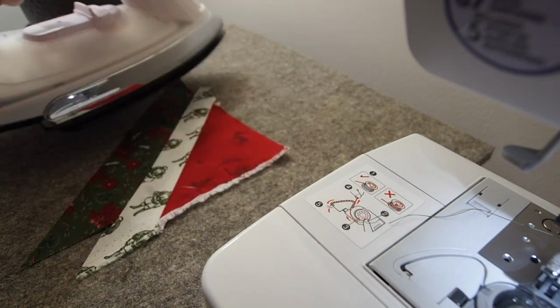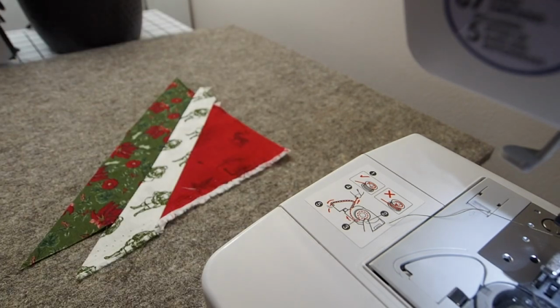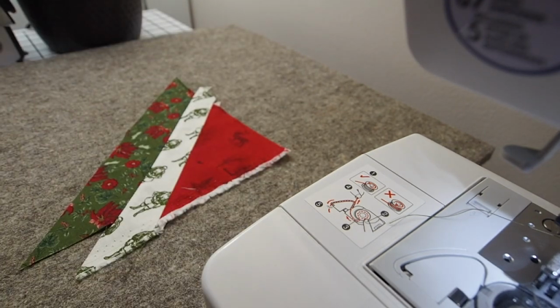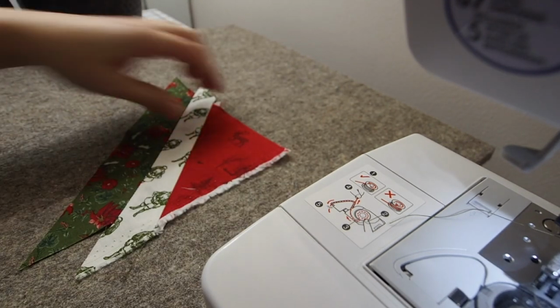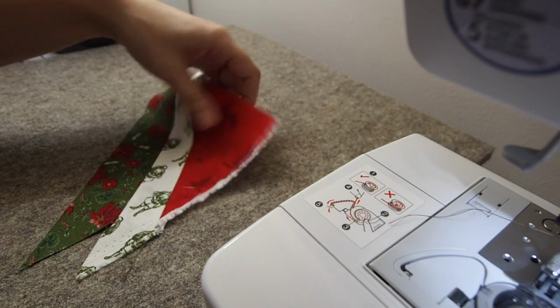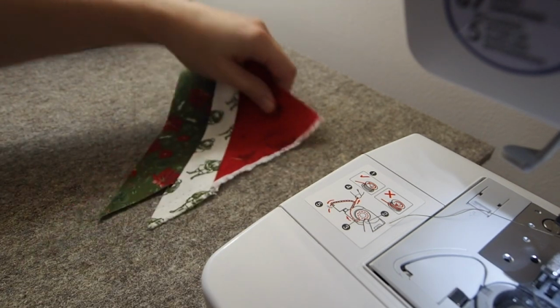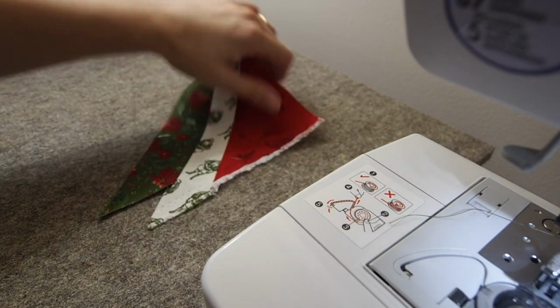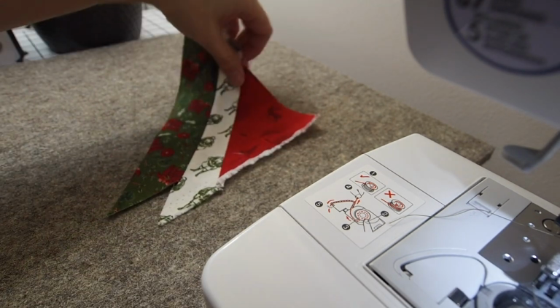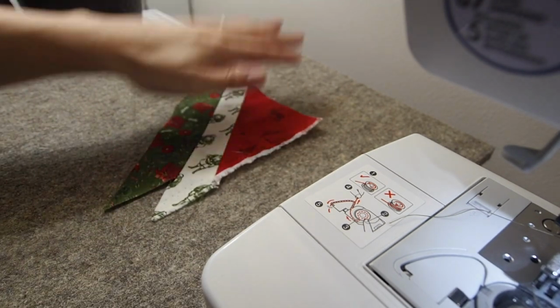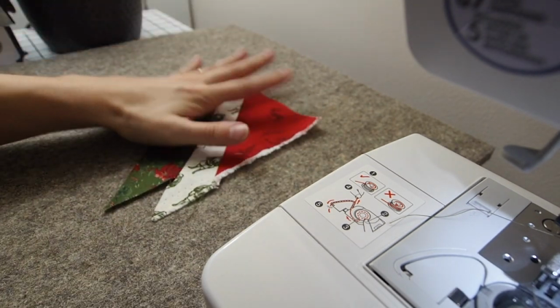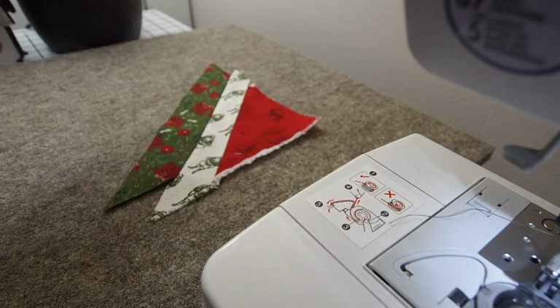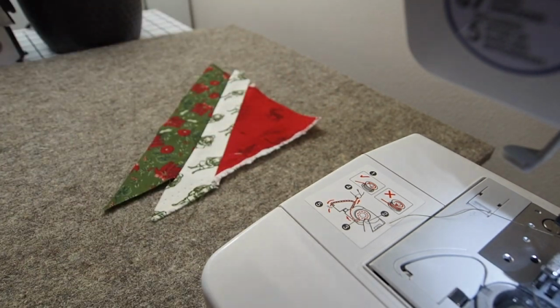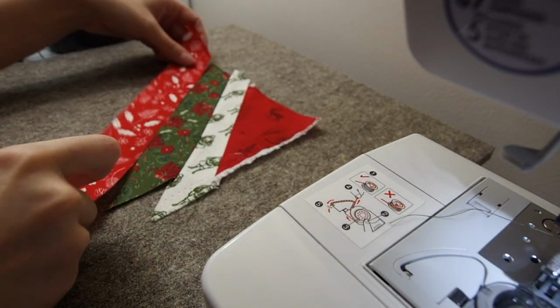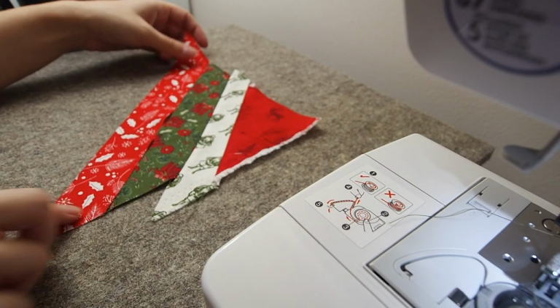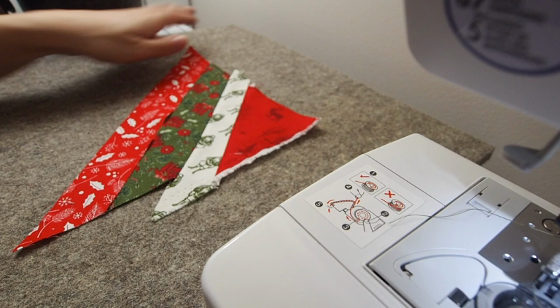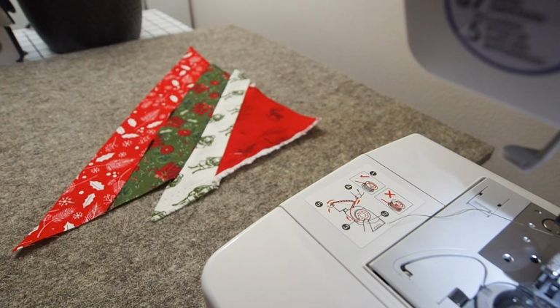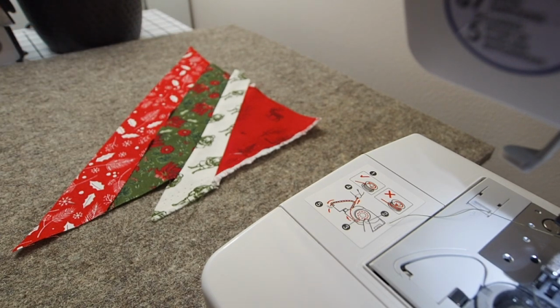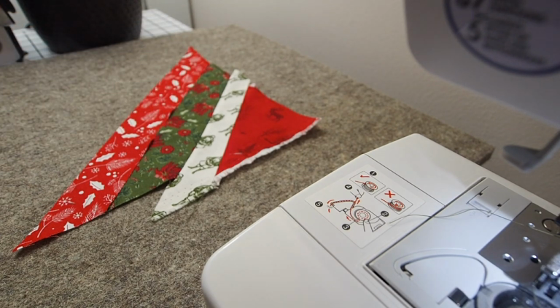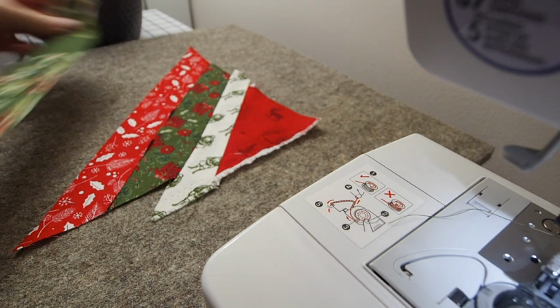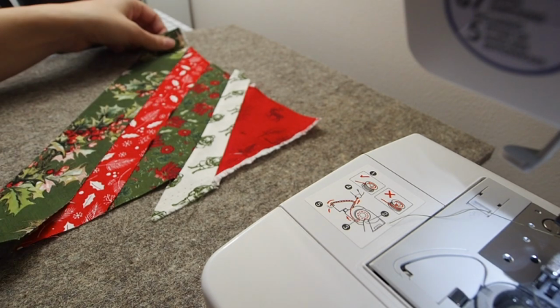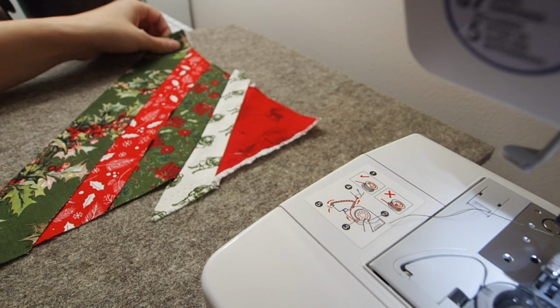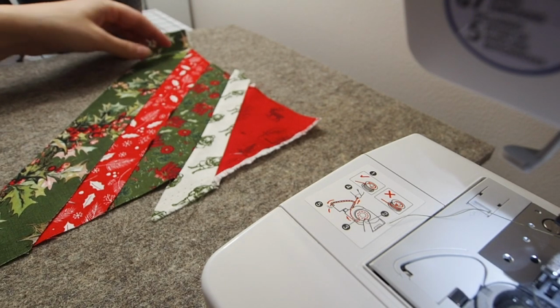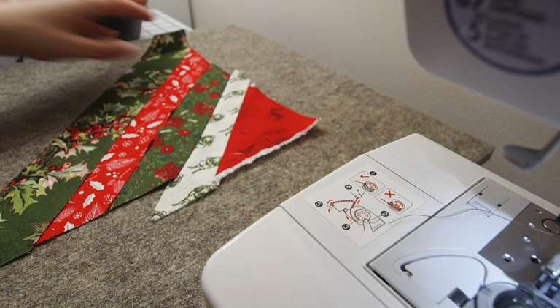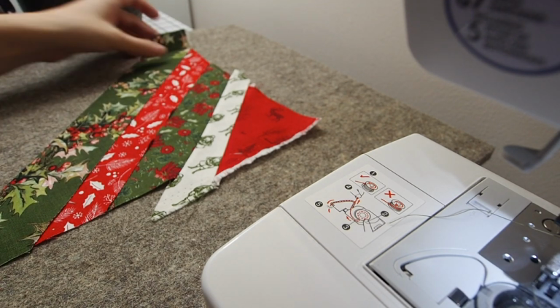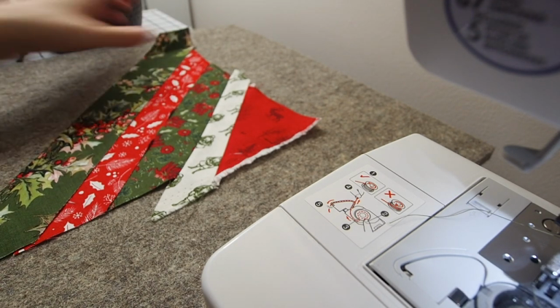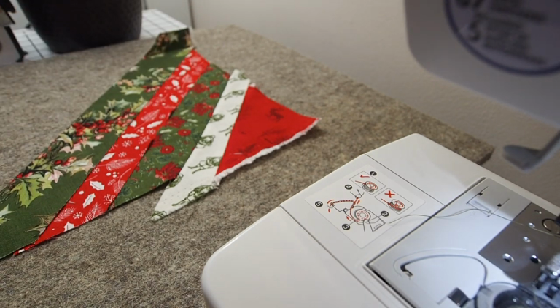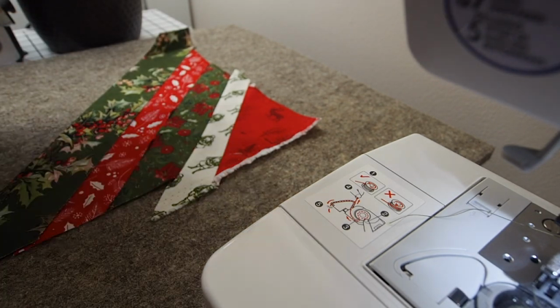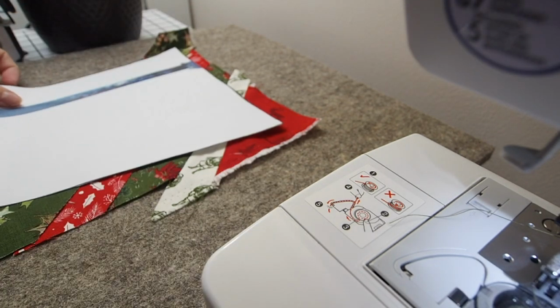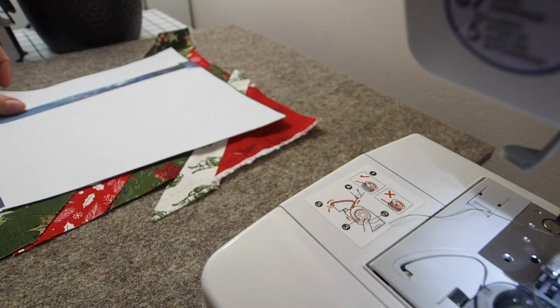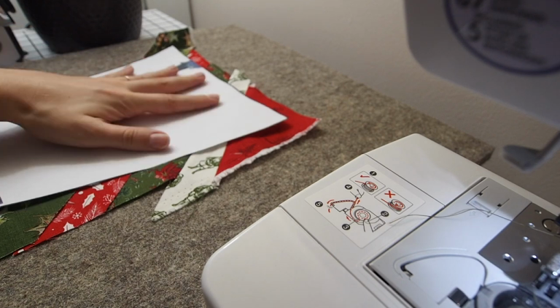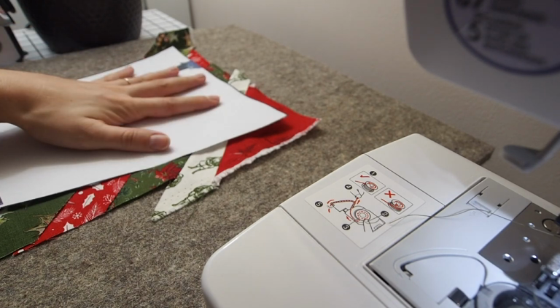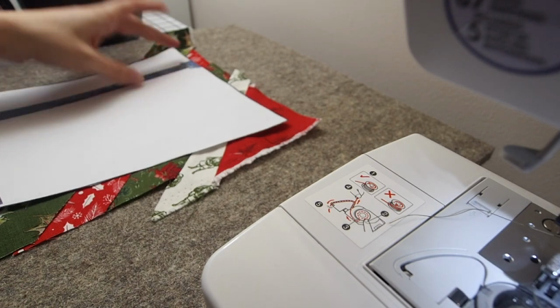Then each time after I'd pressed the lines I got my template back out and just made sure that I was adding the new lines in the right spot so that the whole template would be covered.